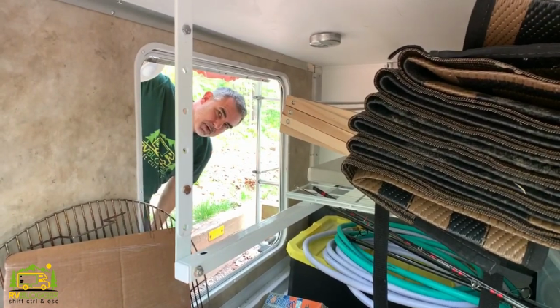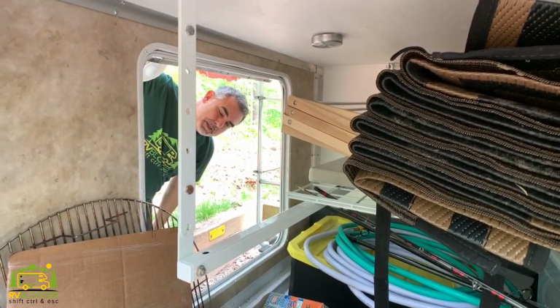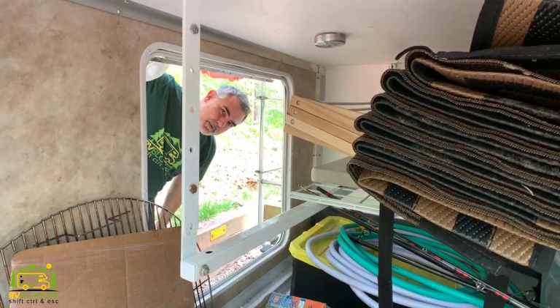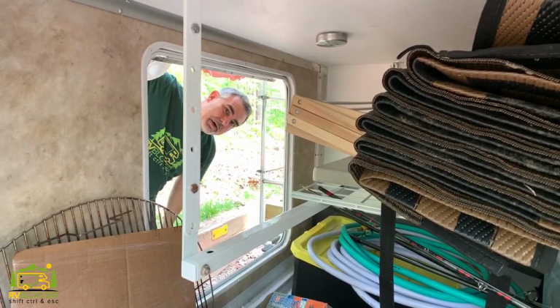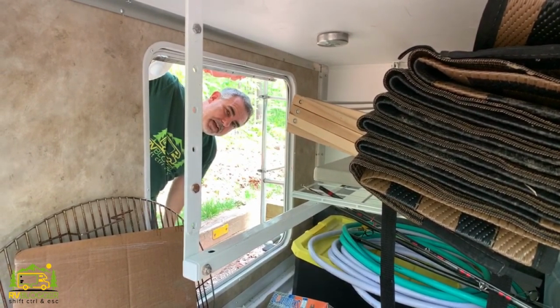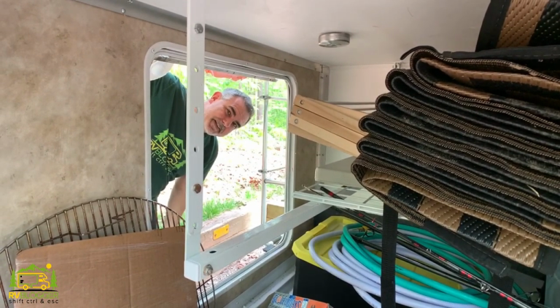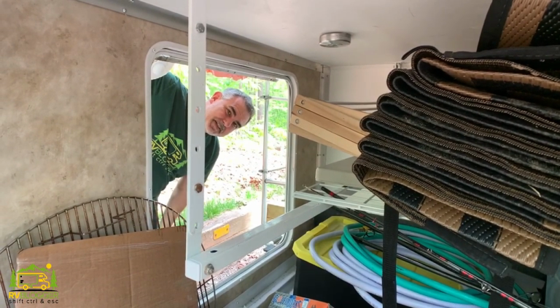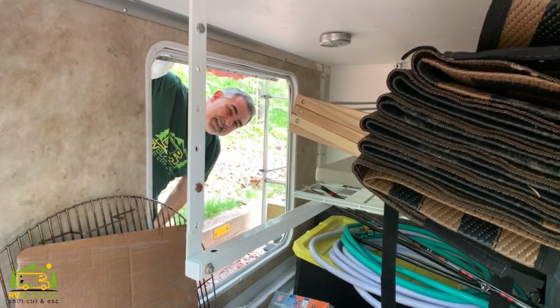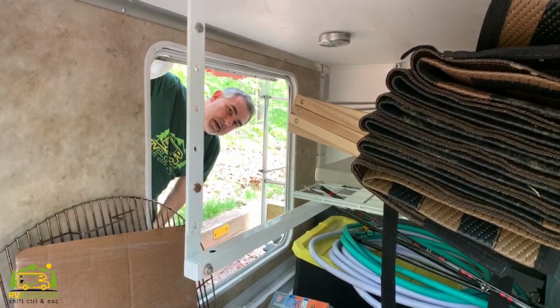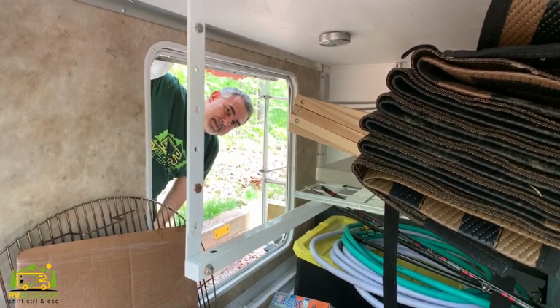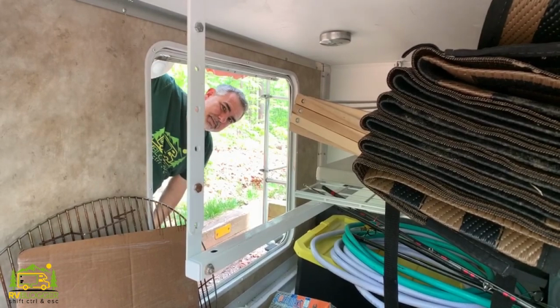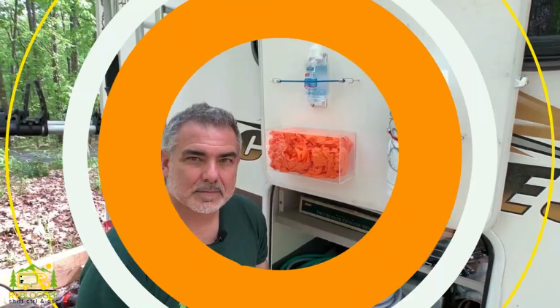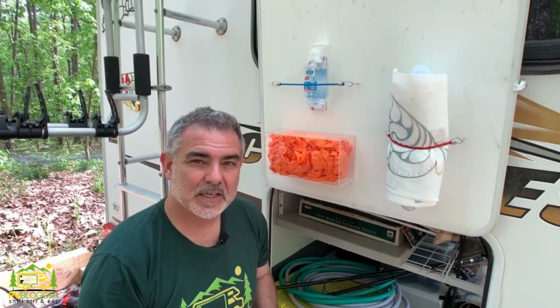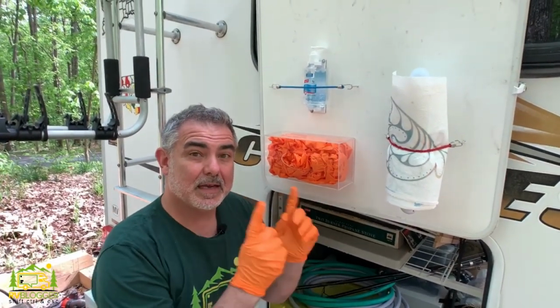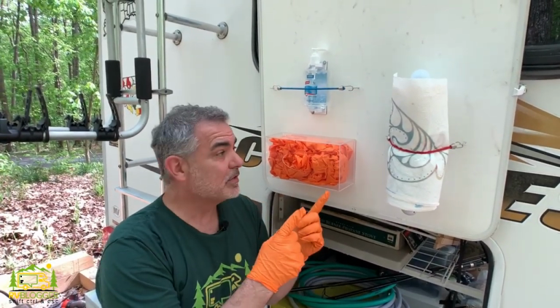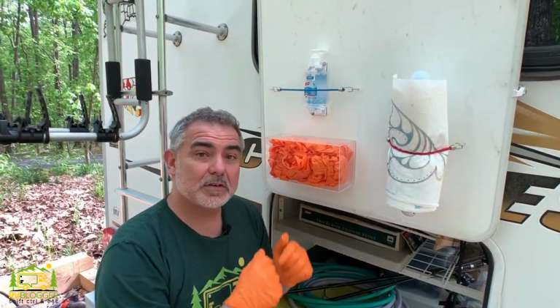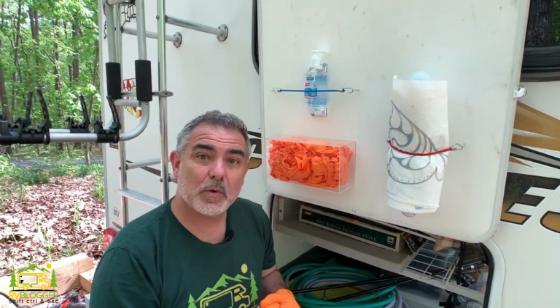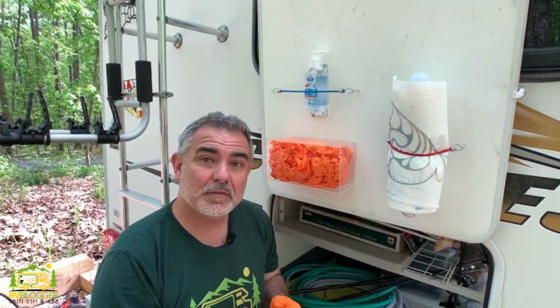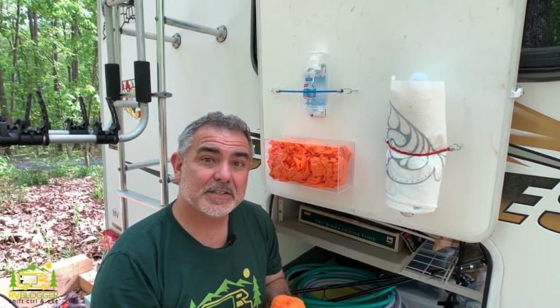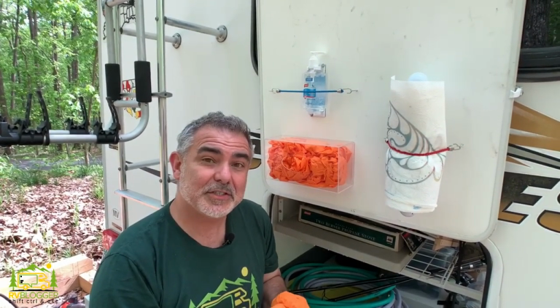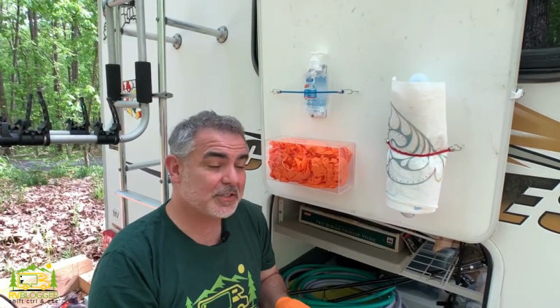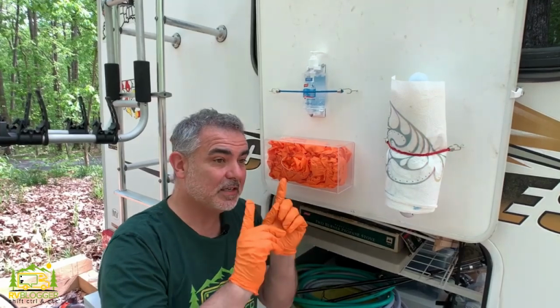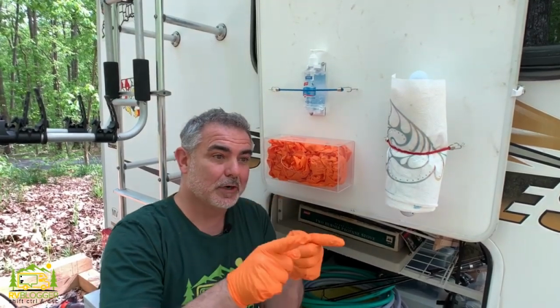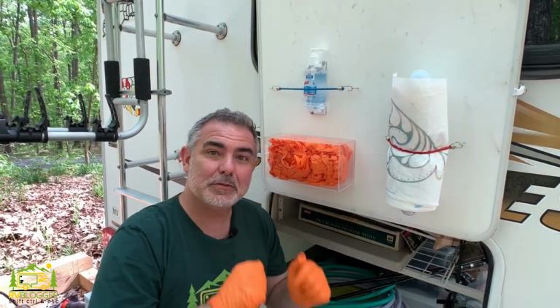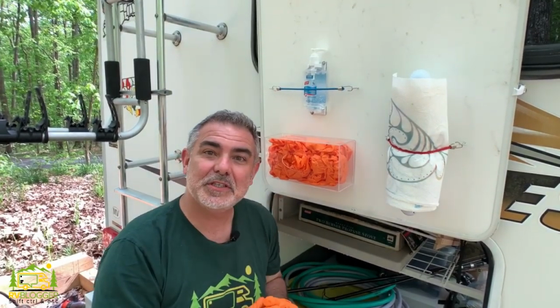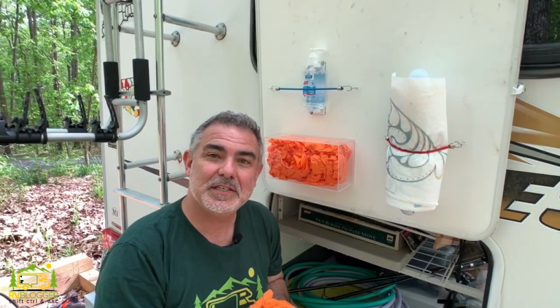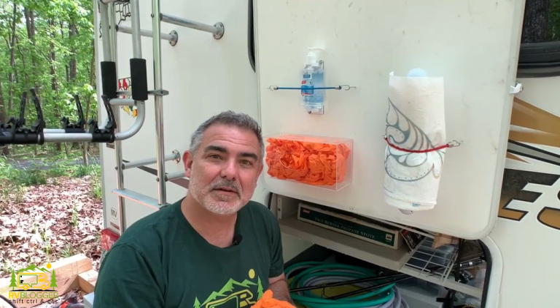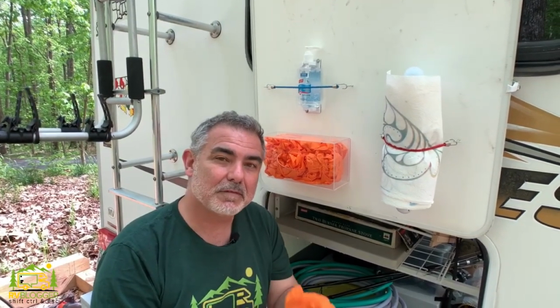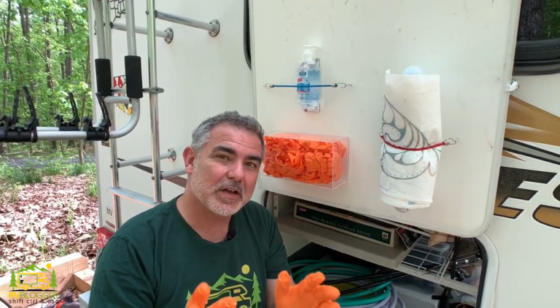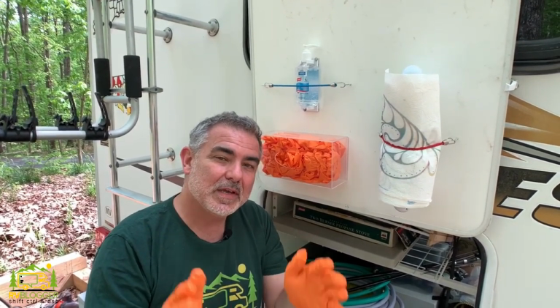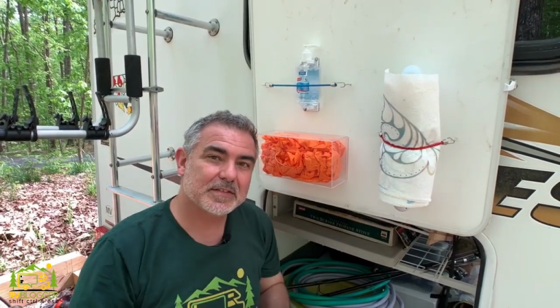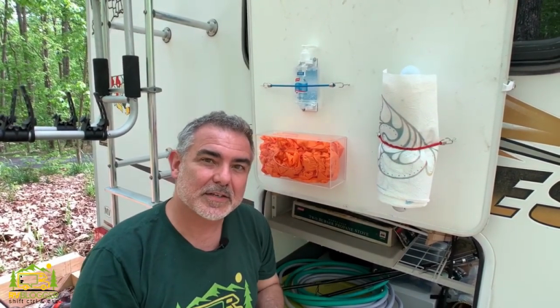Our new DIY RV hand sanitation station is complete. Now that we've installed it, let's shoot over to Susan where she's going to teach us how to make our very own hand sanitizer.